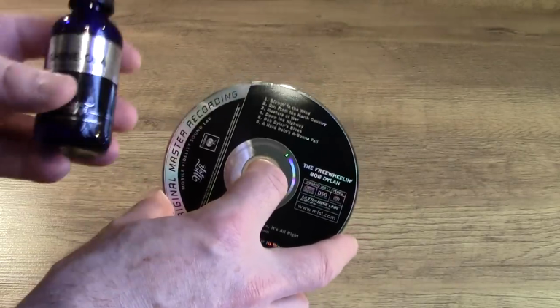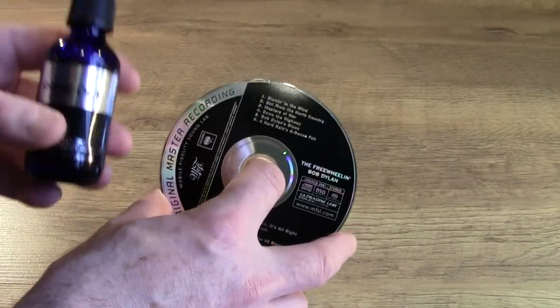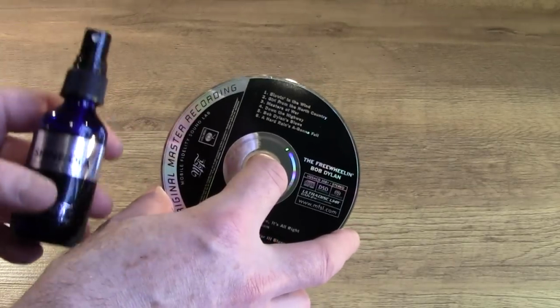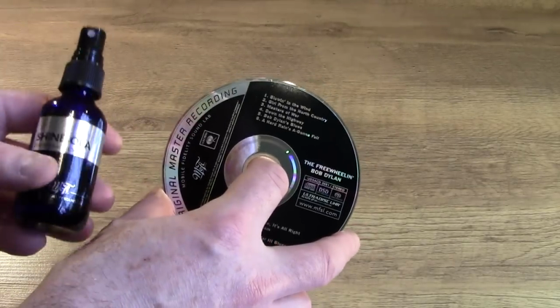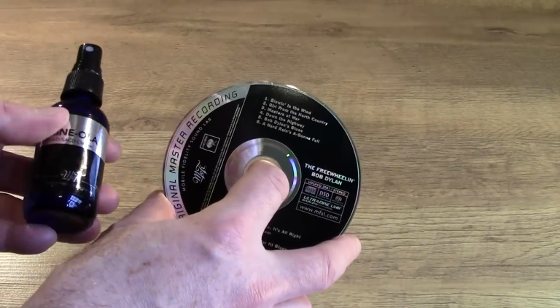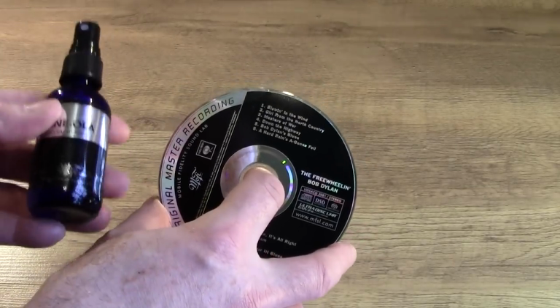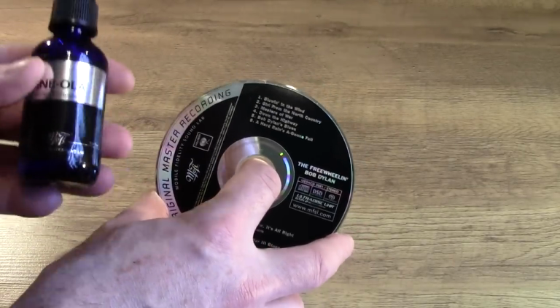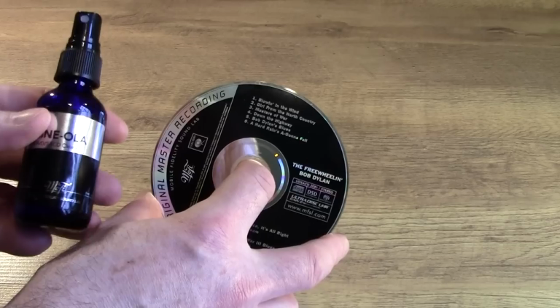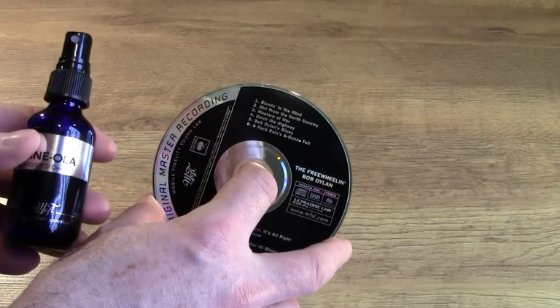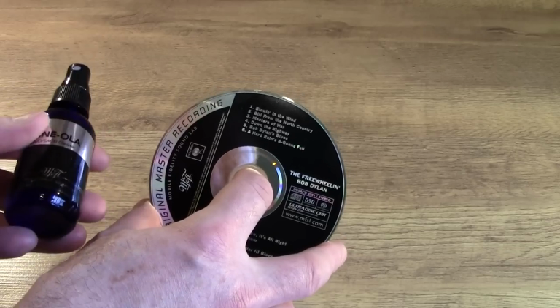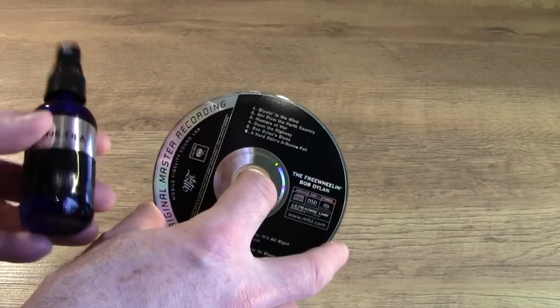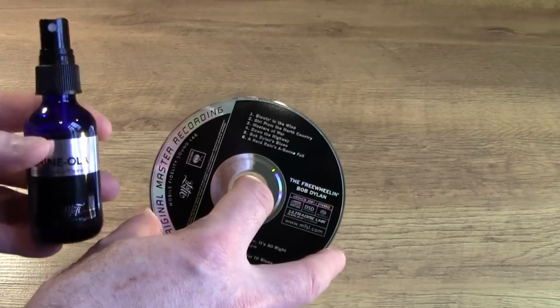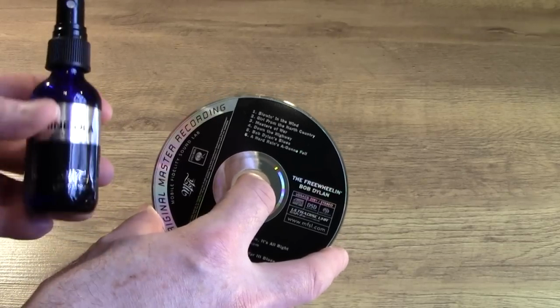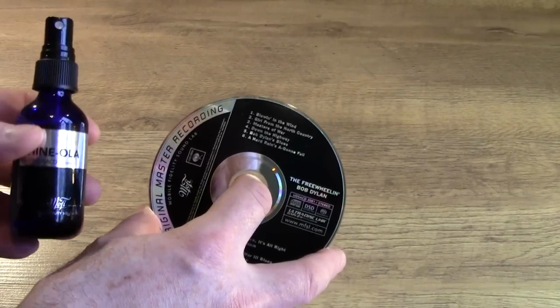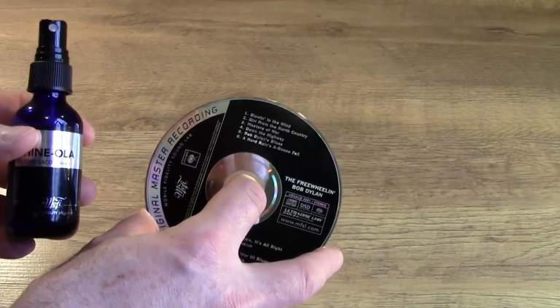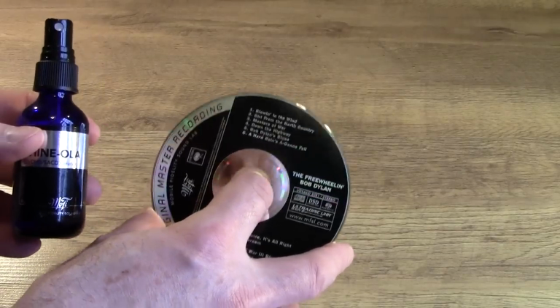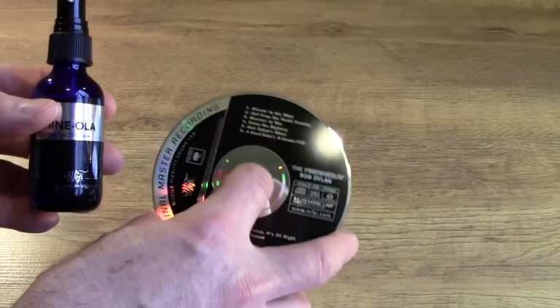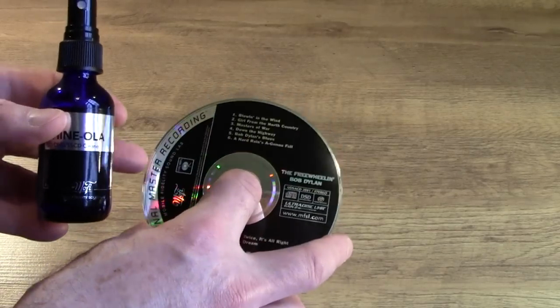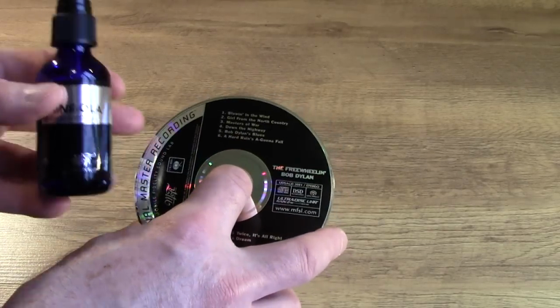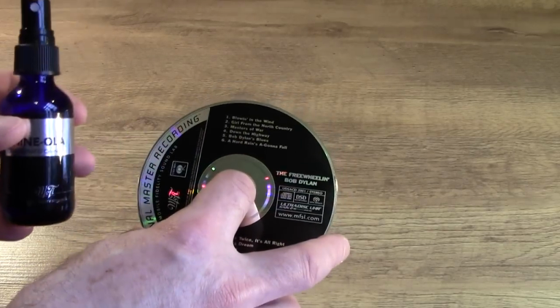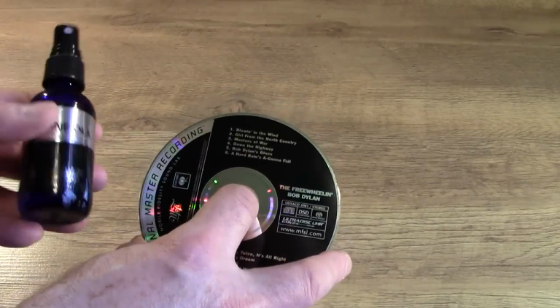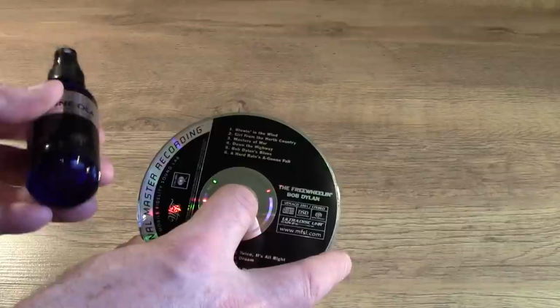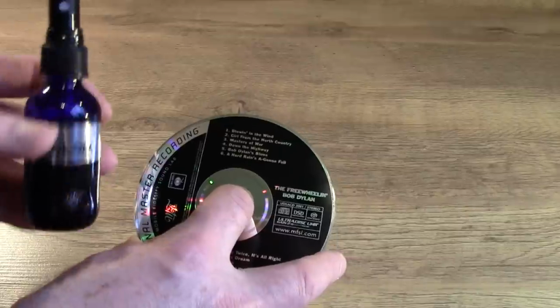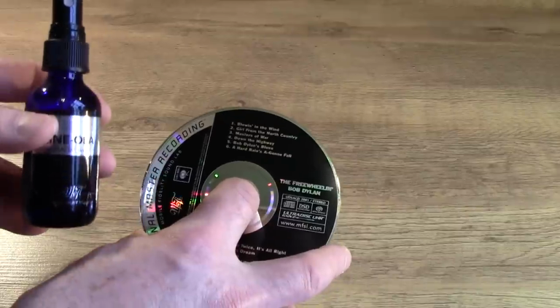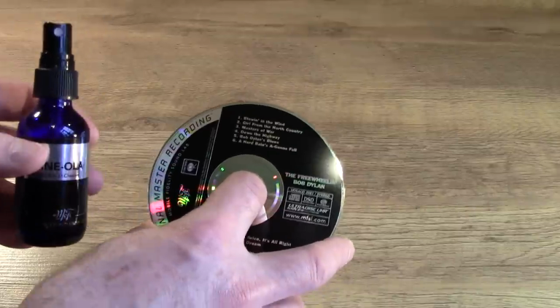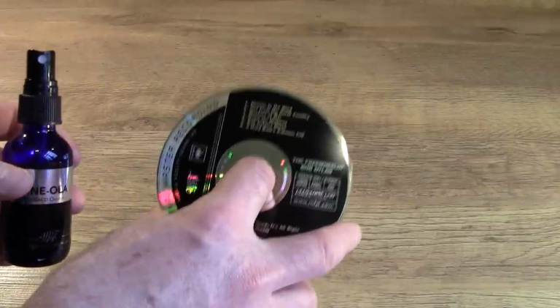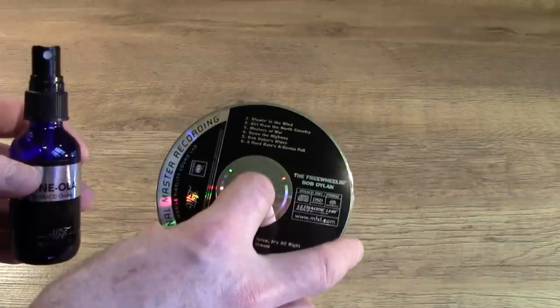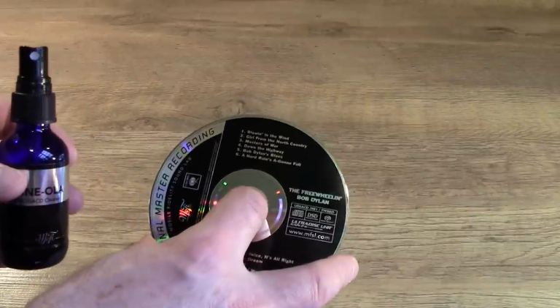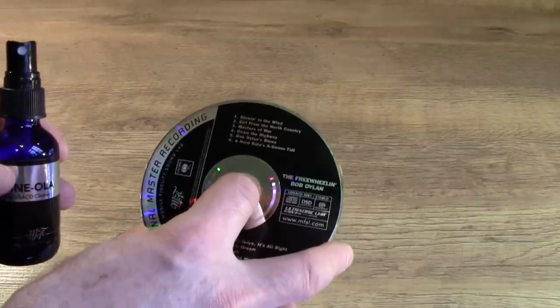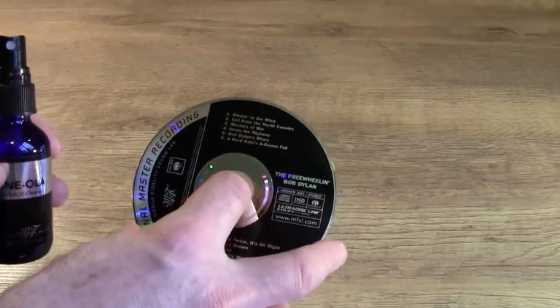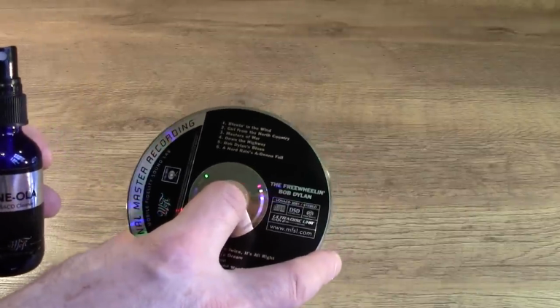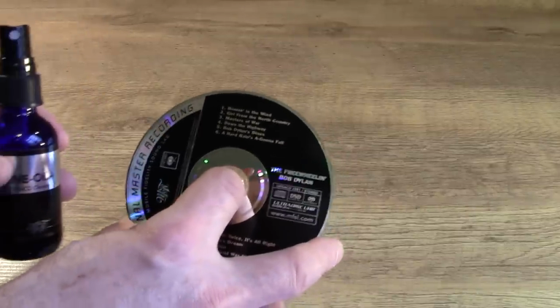Now something like this isn't cheap — the Mobile Fidelity Shinola was about £20. But it's supposed to clean something like 300 CDs, and something like this would last me about two years. So well worth the investment.